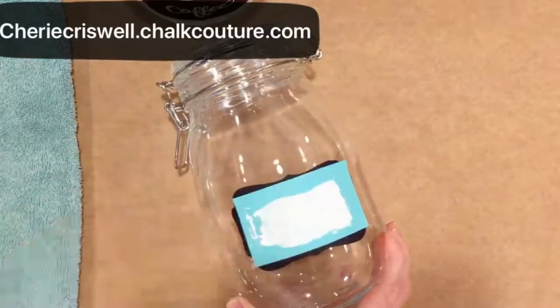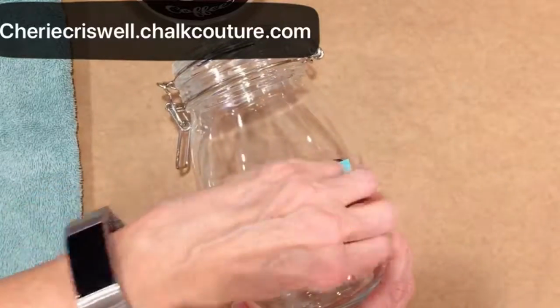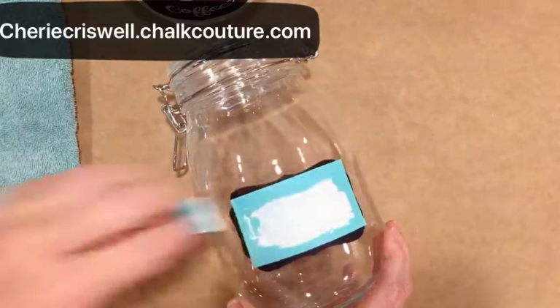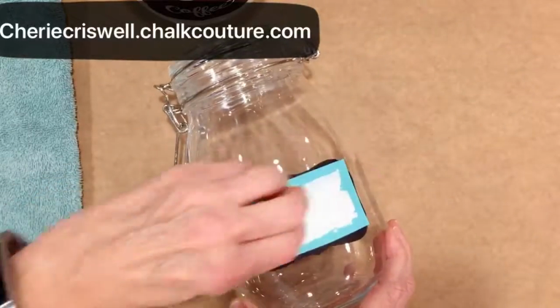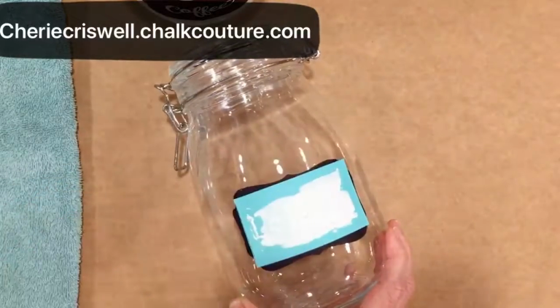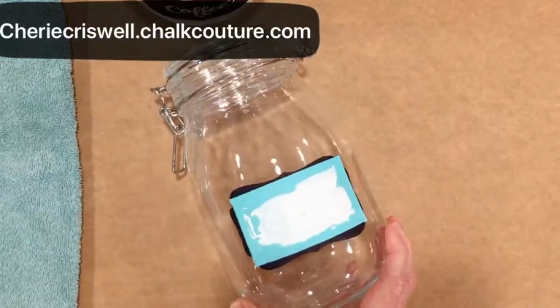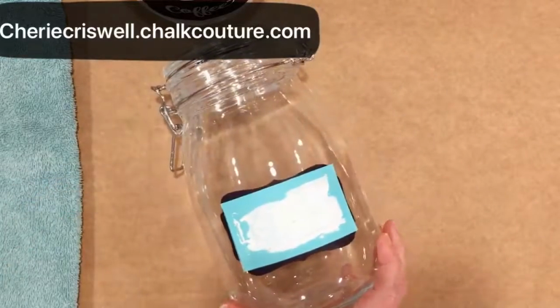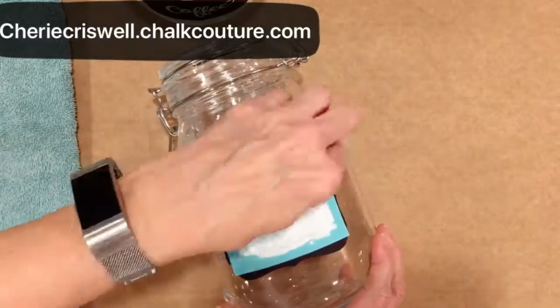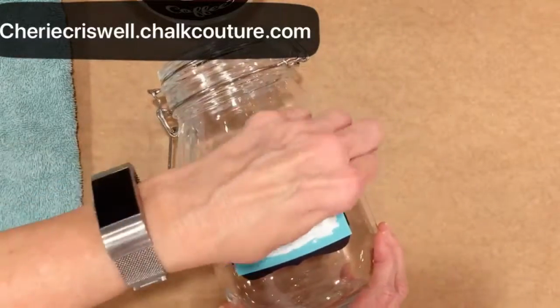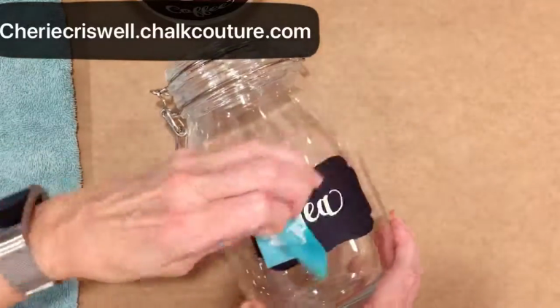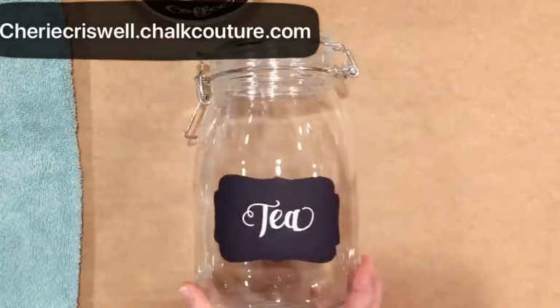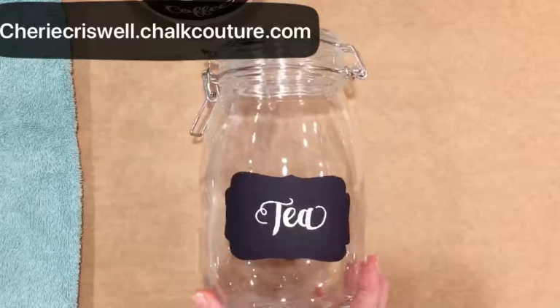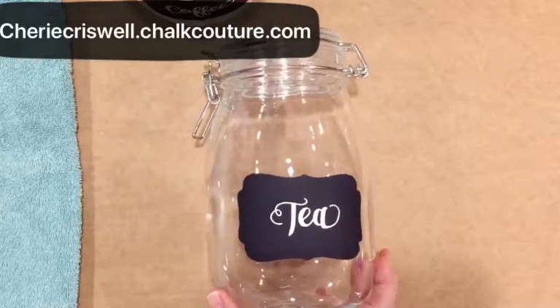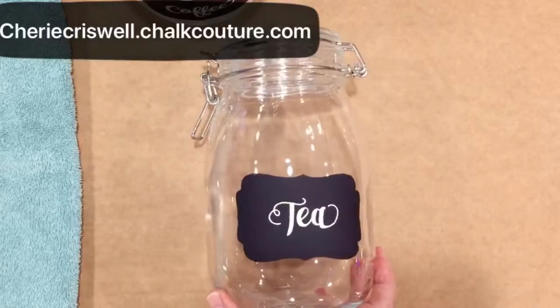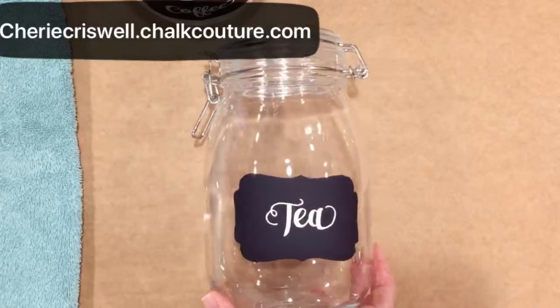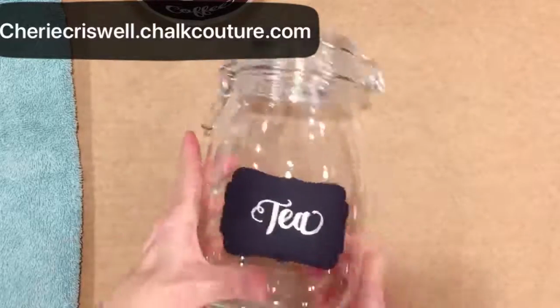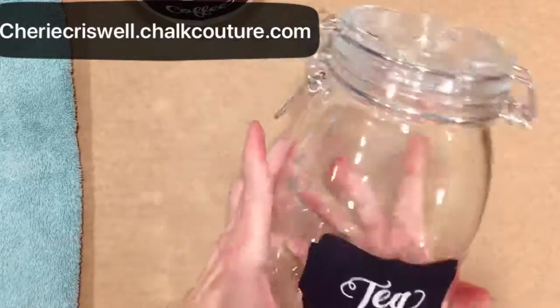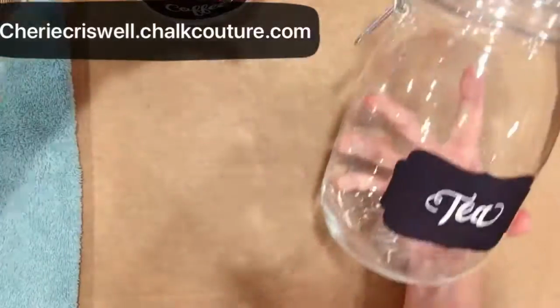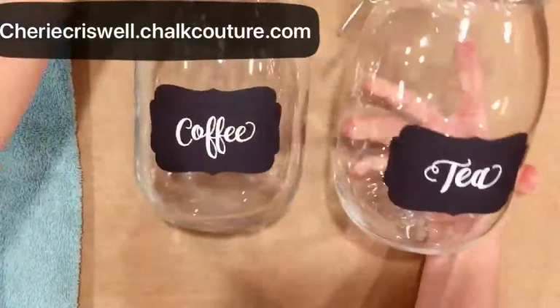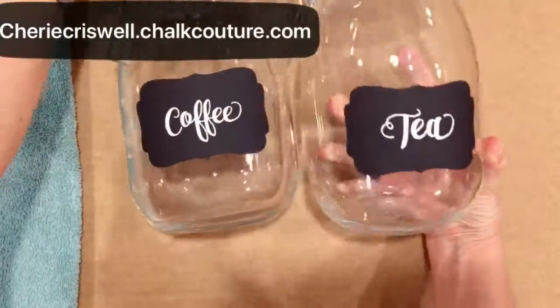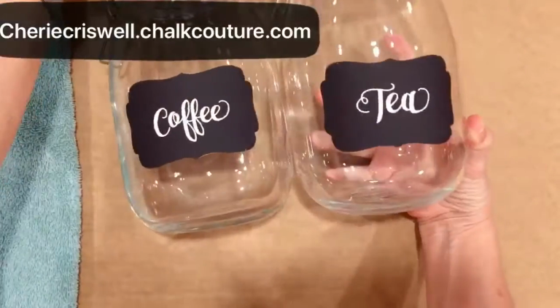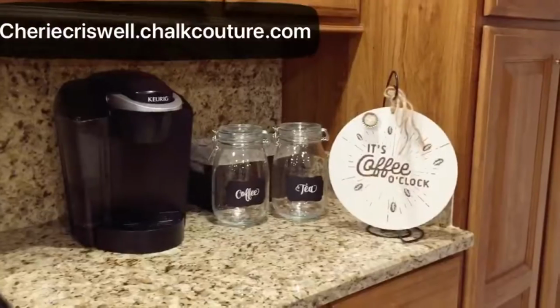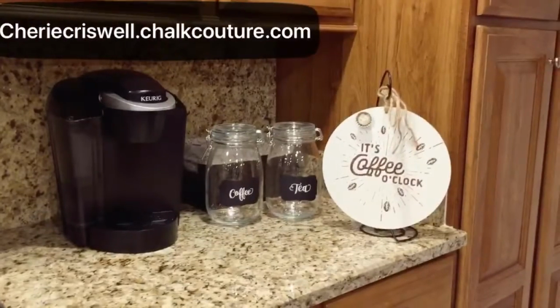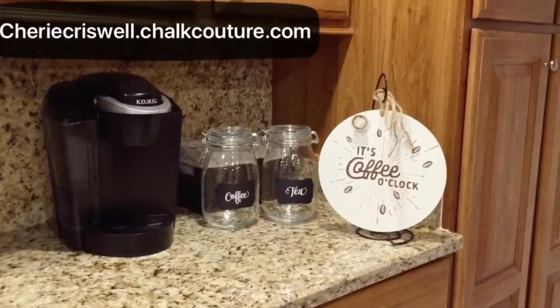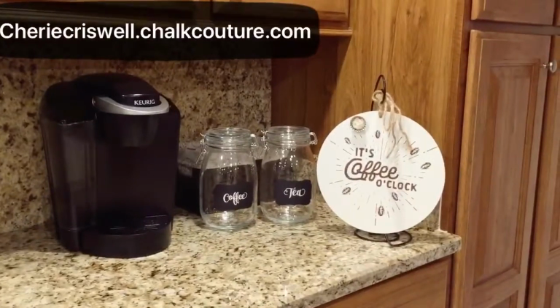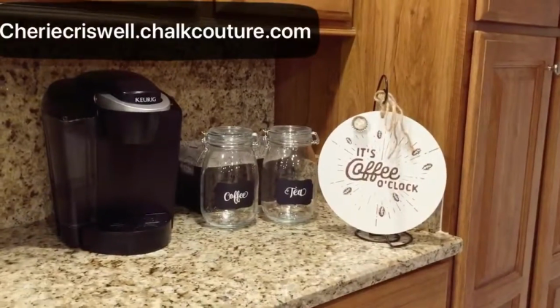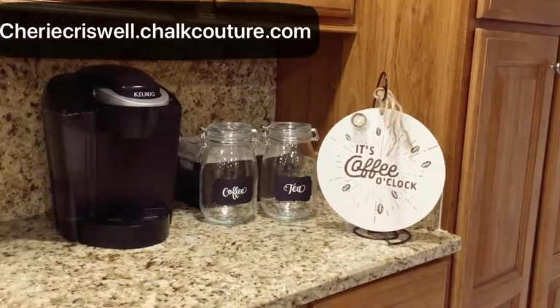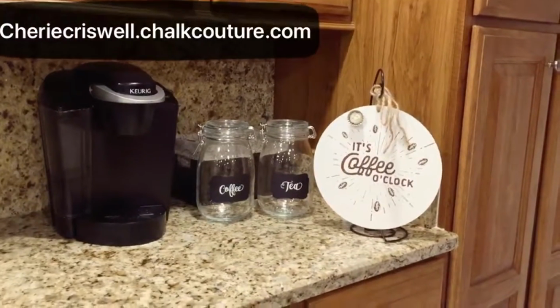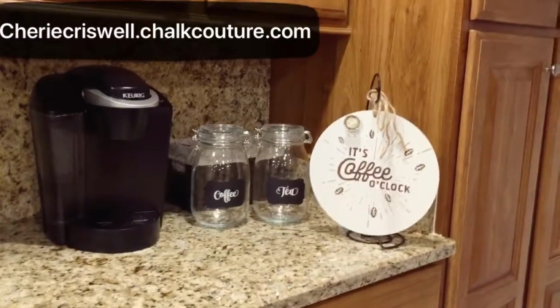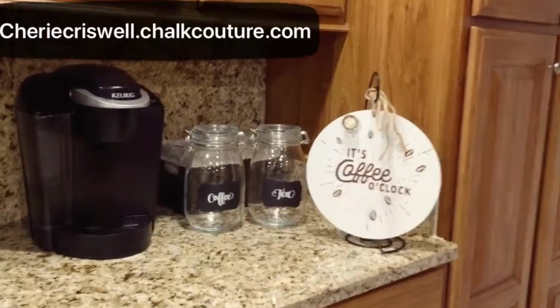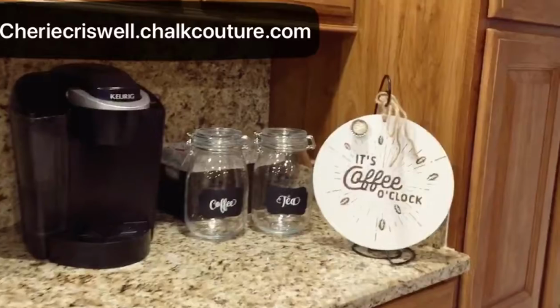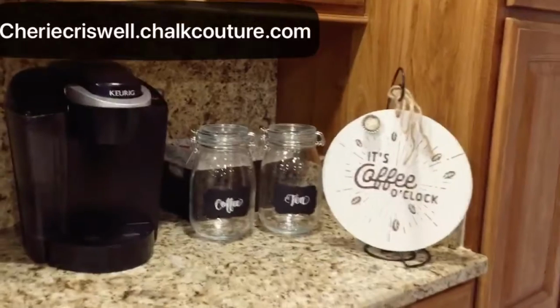There are so many of them in this transfer. There's flour, sugar, baking soda — so many.